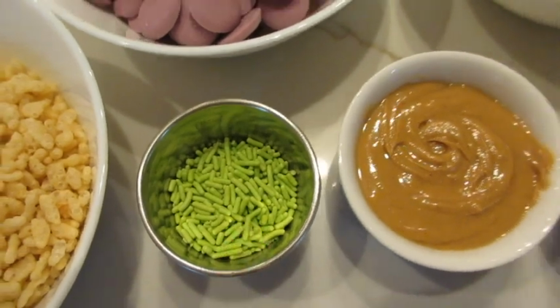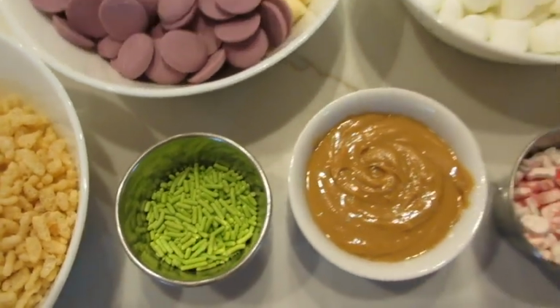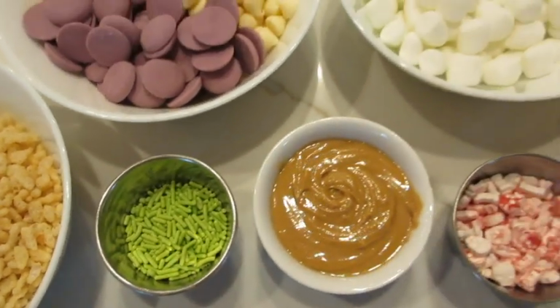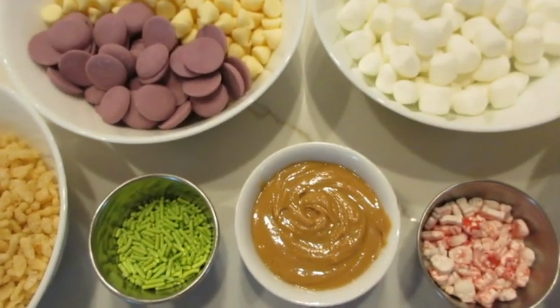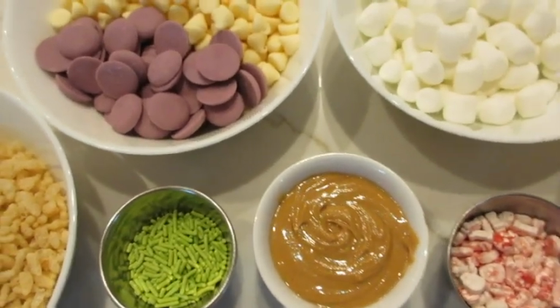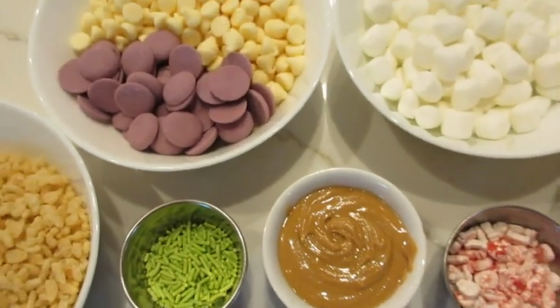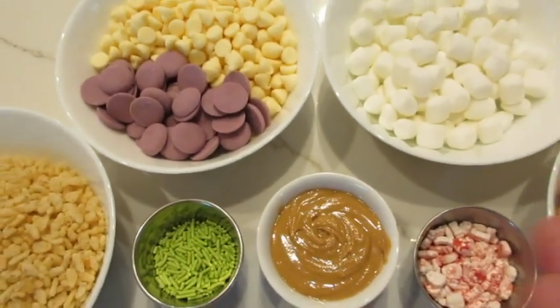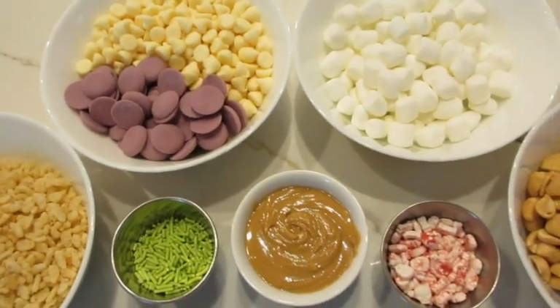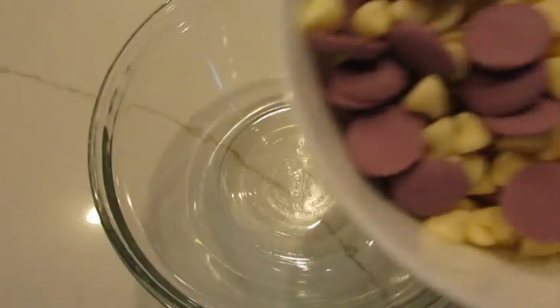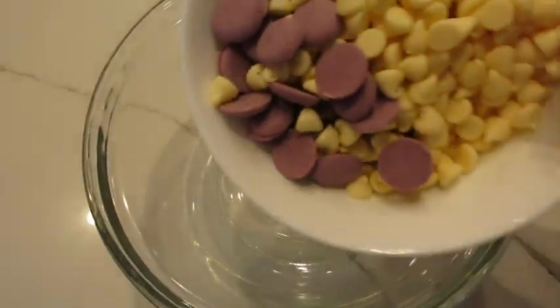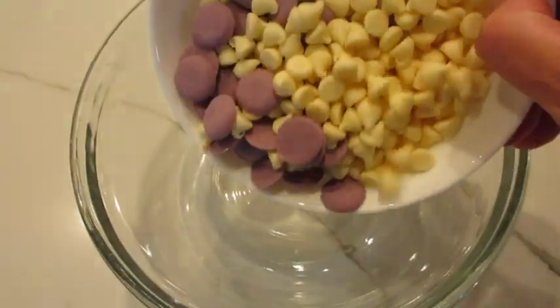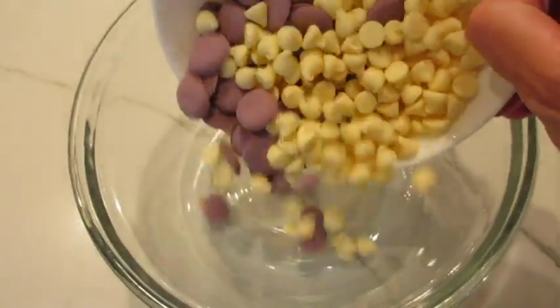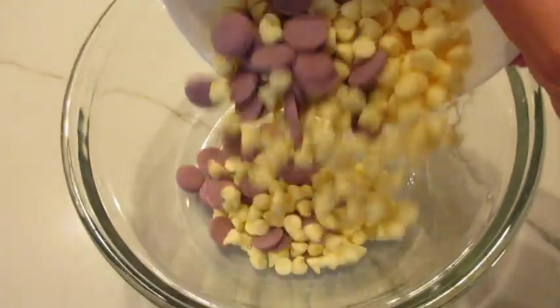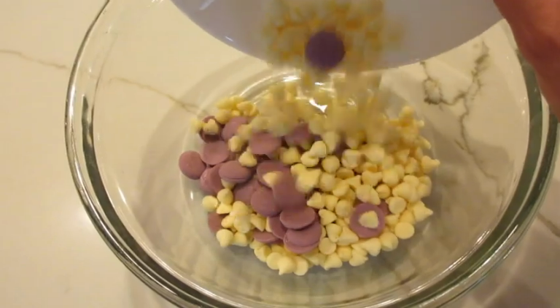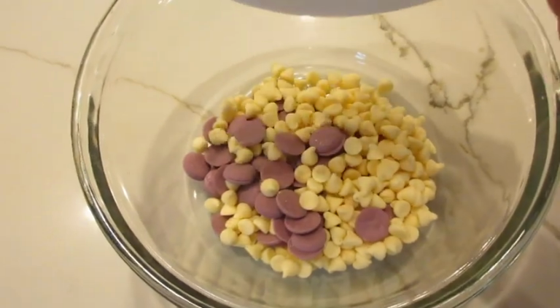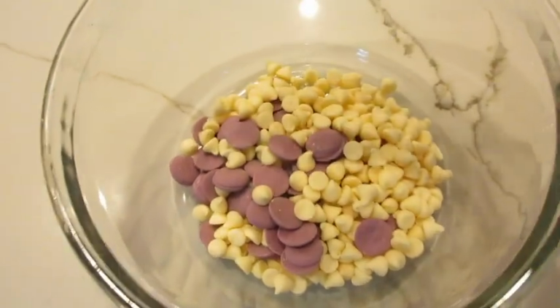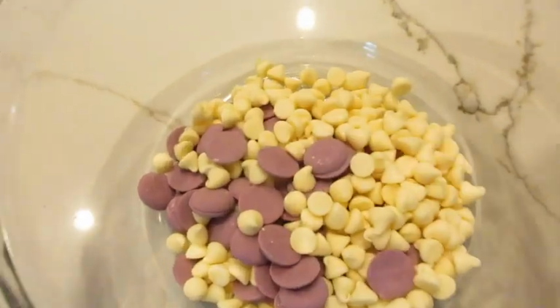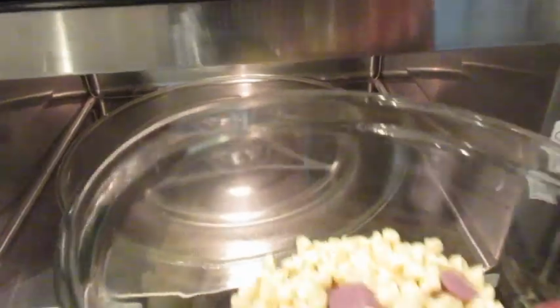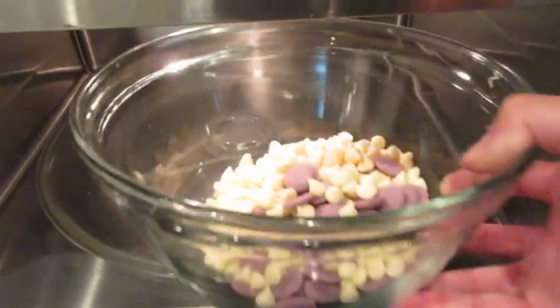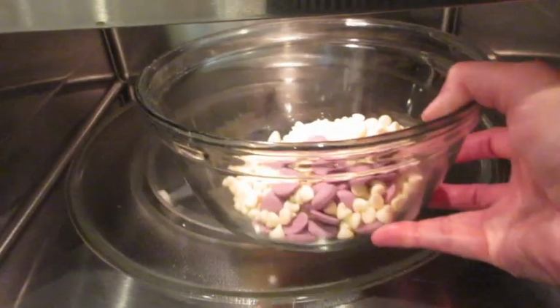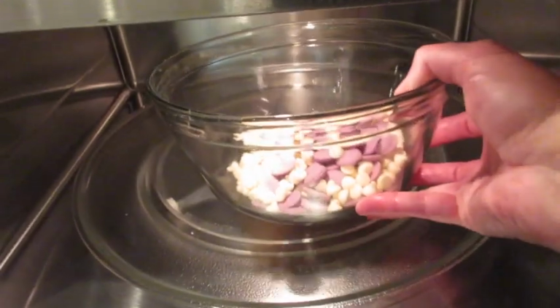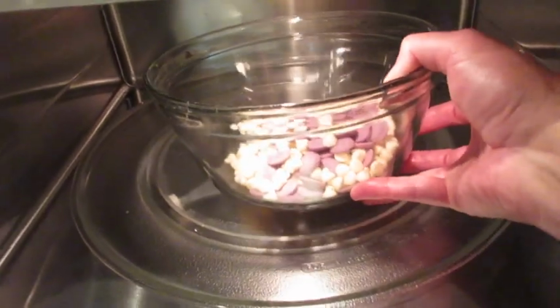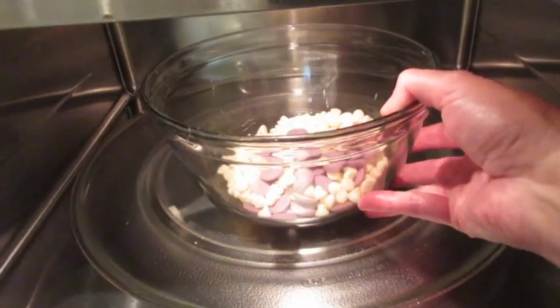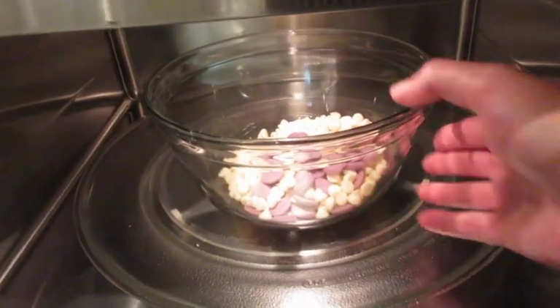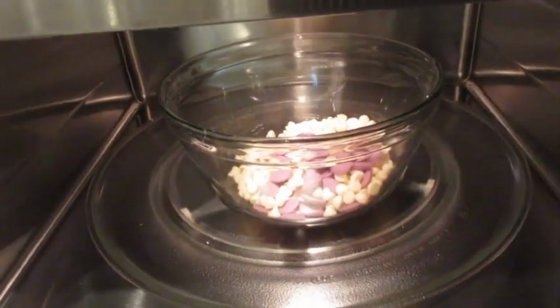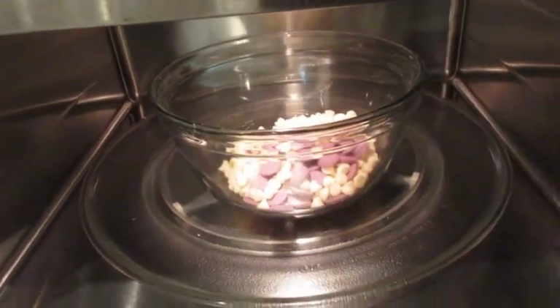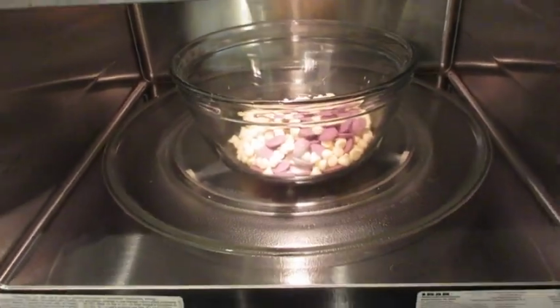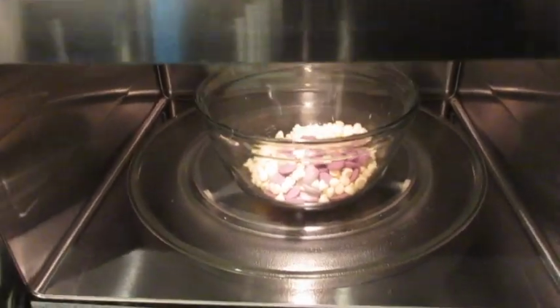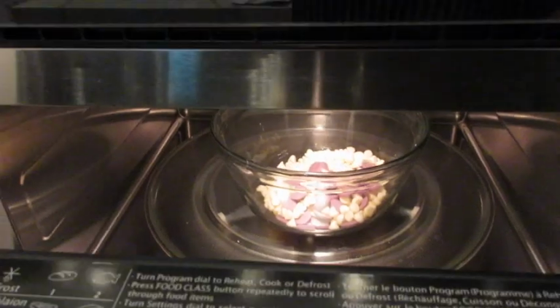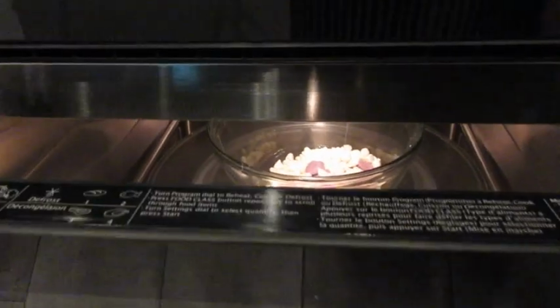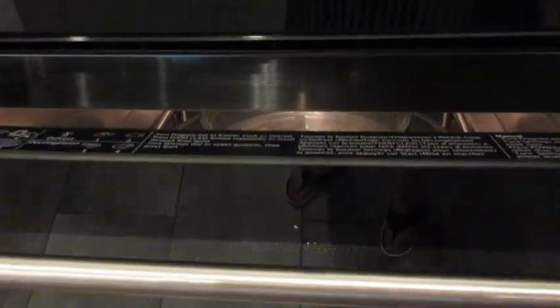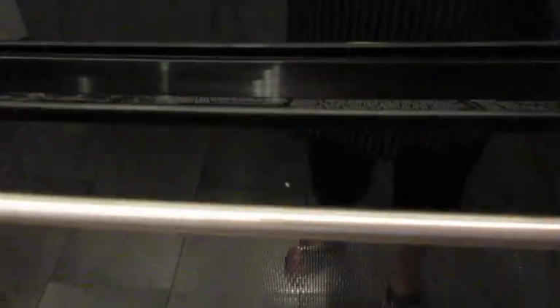Let me show you how simple and easy this is to get together. Add both chocolates in a microwave-safe bowl. Microwave one and a half minutes, stirring every 10 seconds.